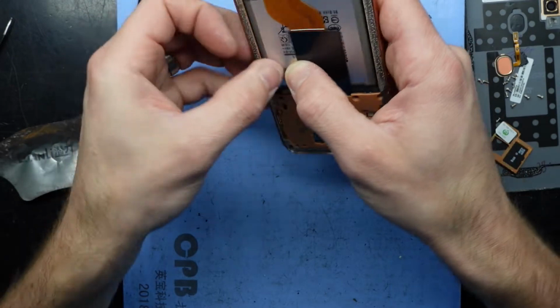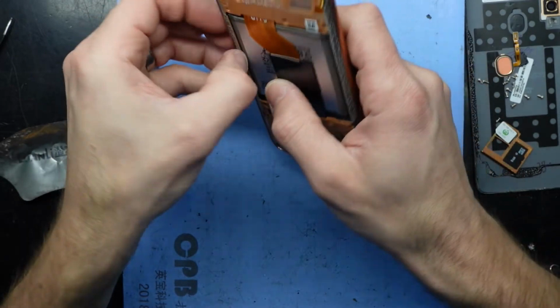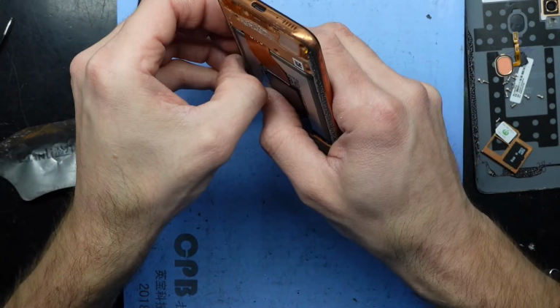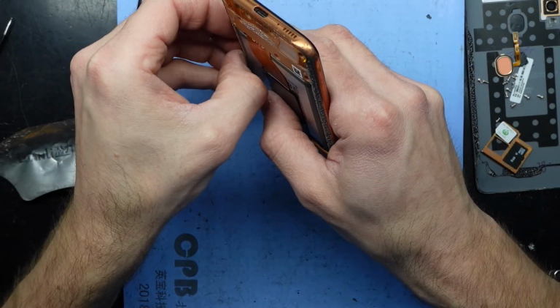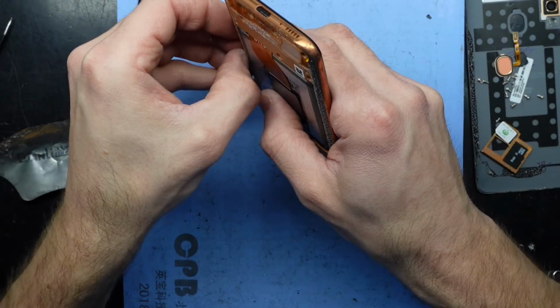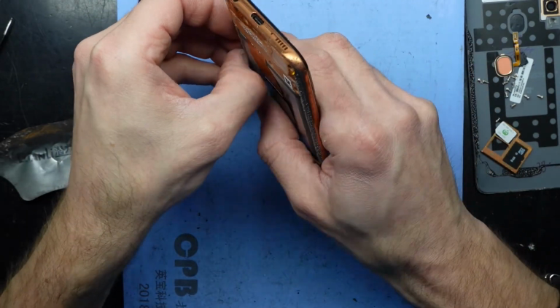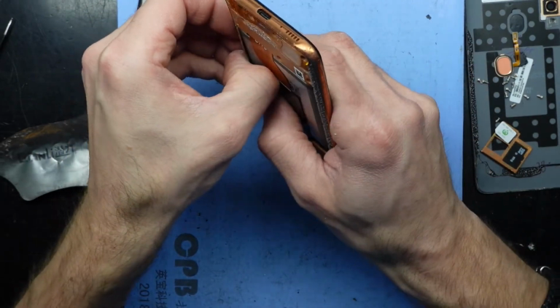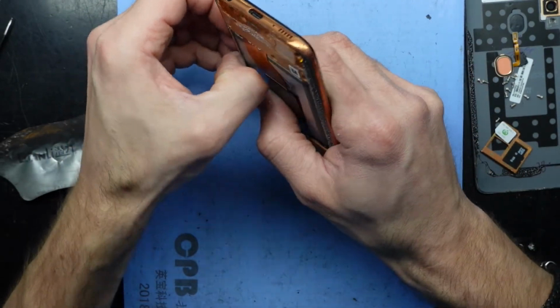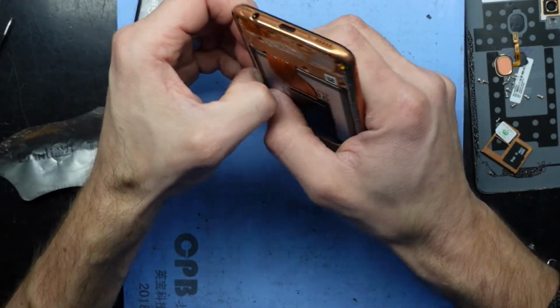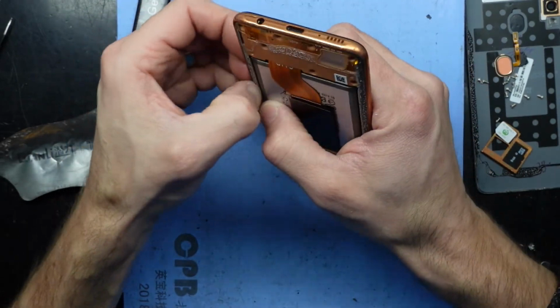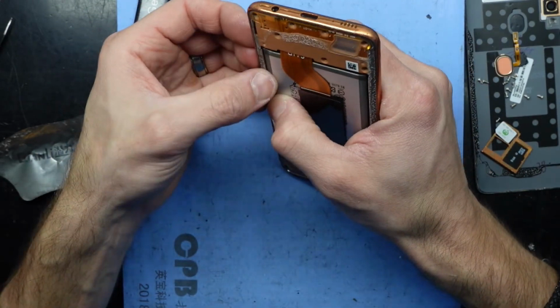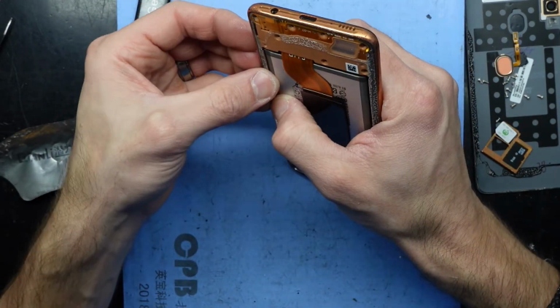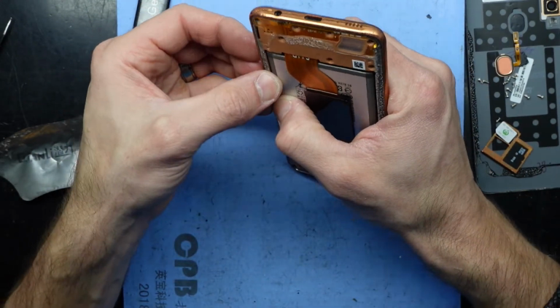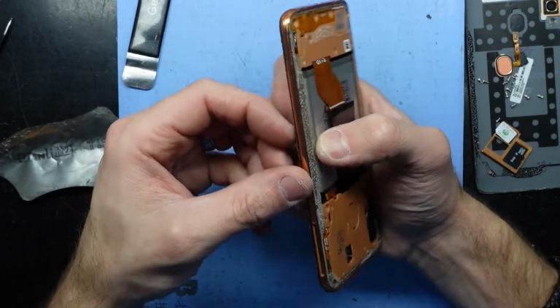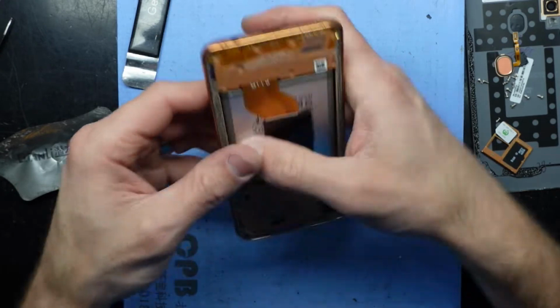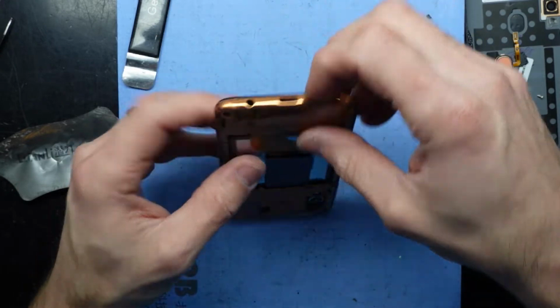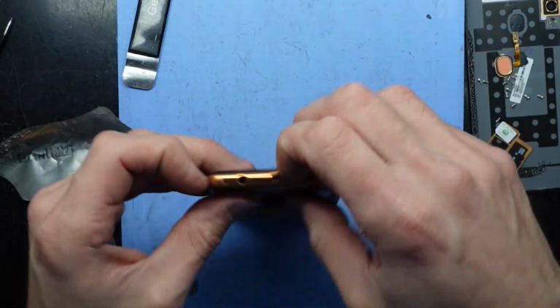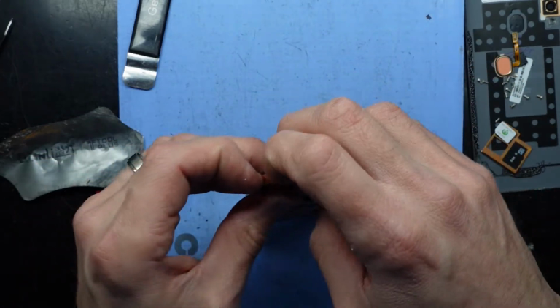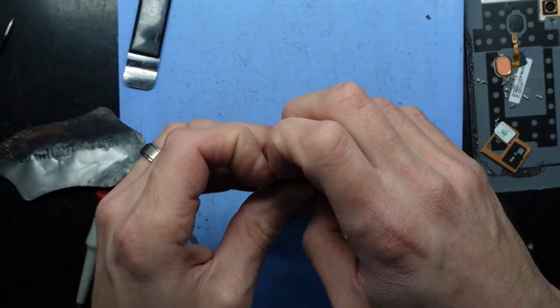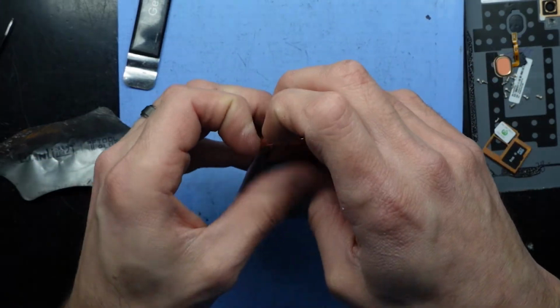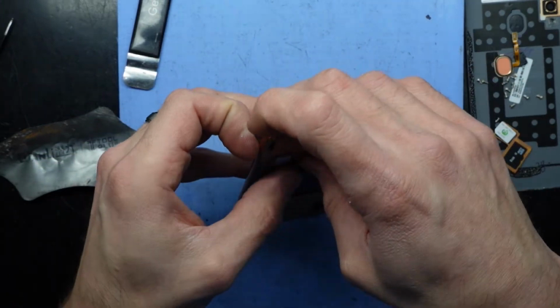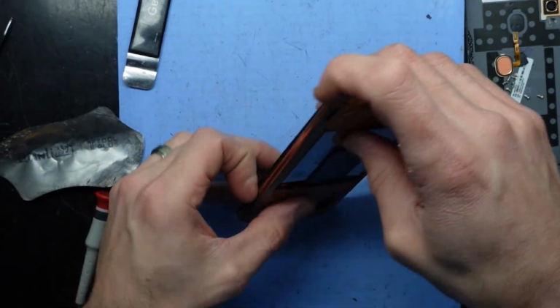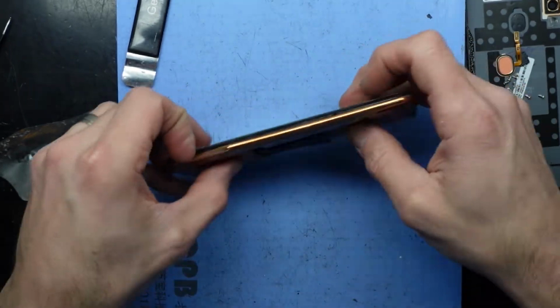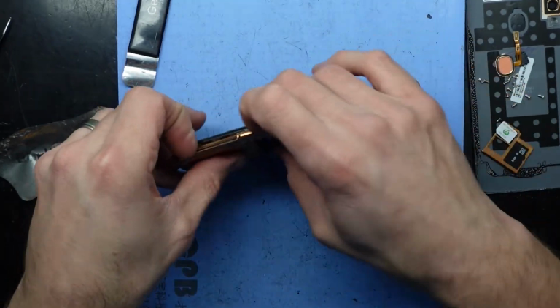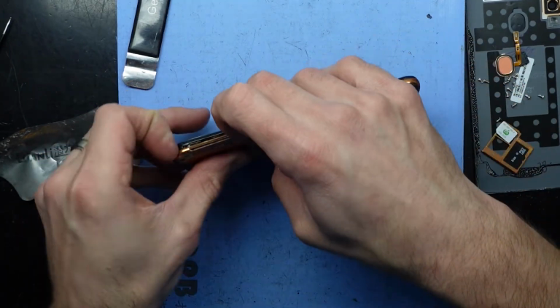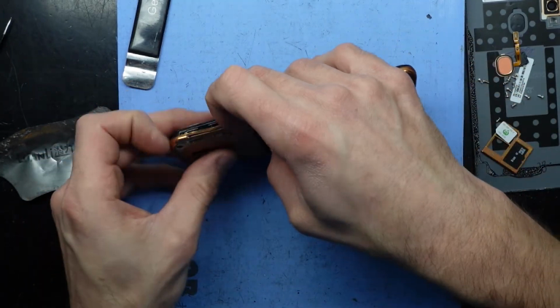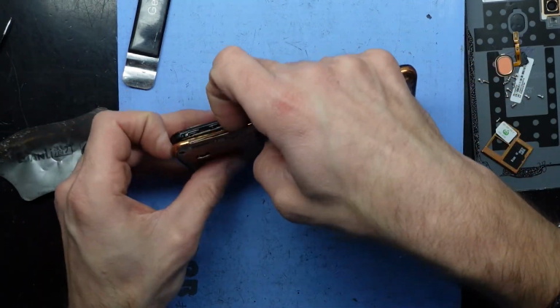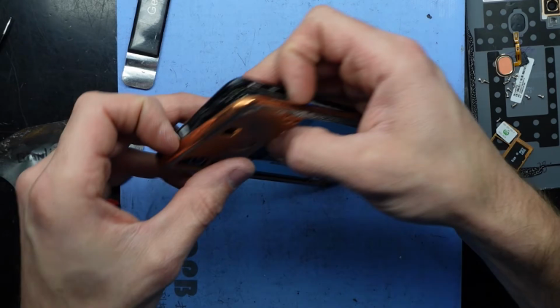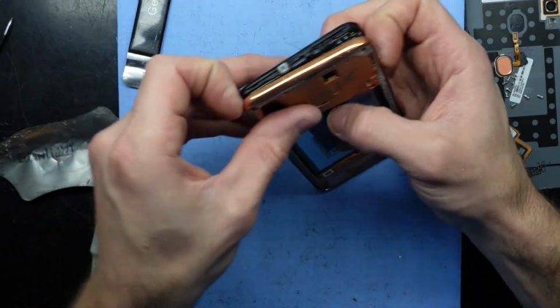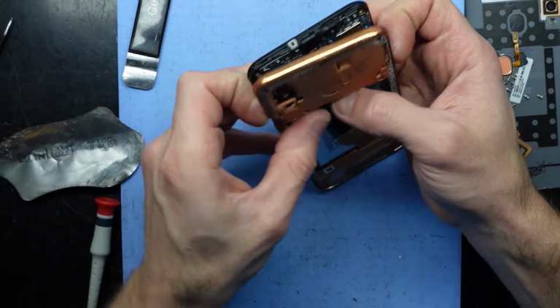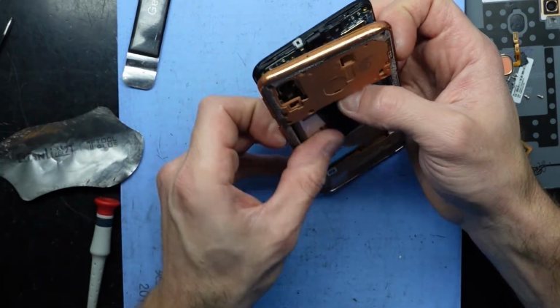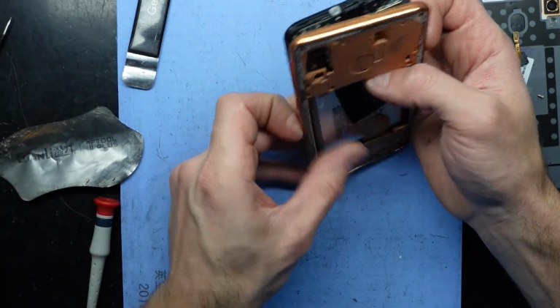Sim tray out, SD card and SIM card removed. I should be able to take the back cover off. This blue heat pad here — it's a heat pad heating up at 75 degrees Celsius — it does make the phone a bit easier to work on for me.